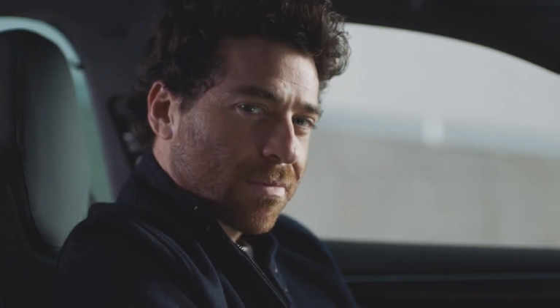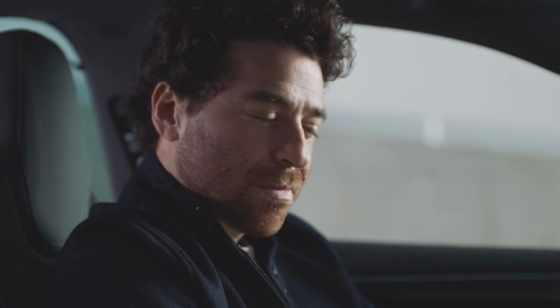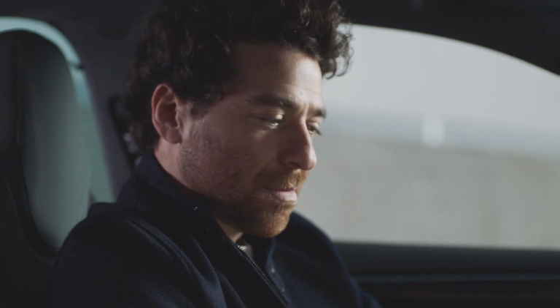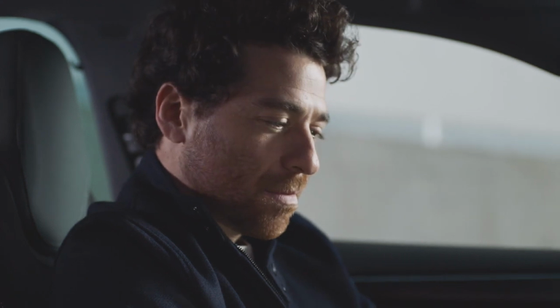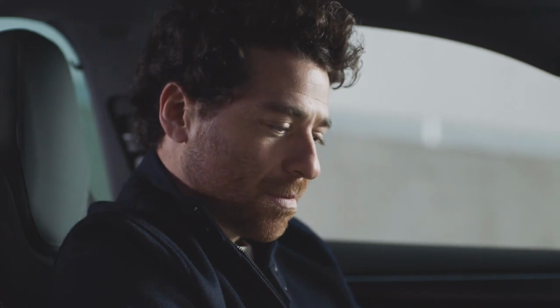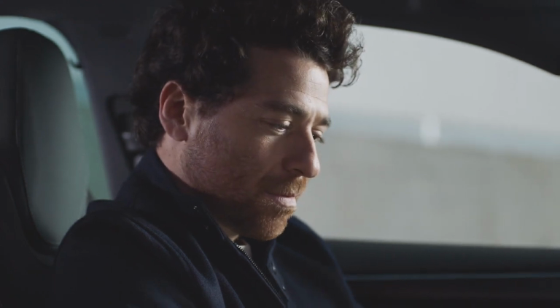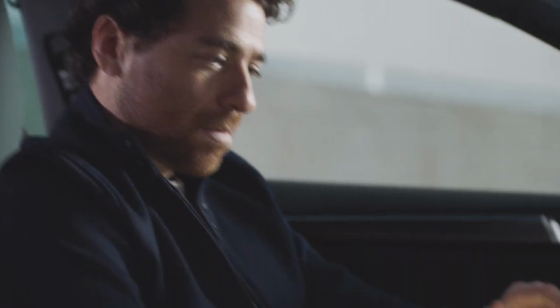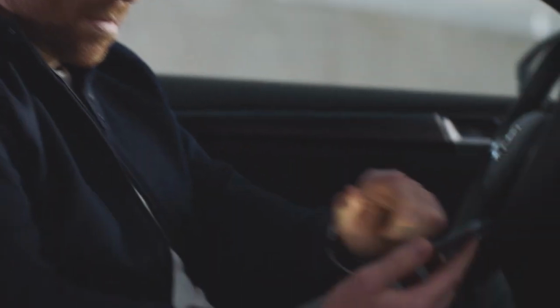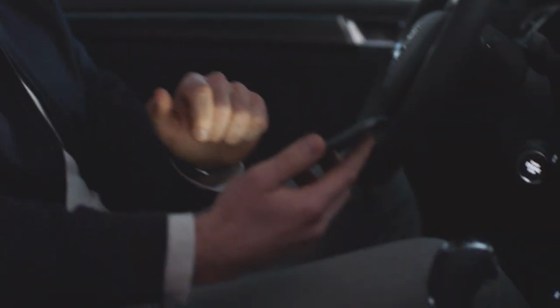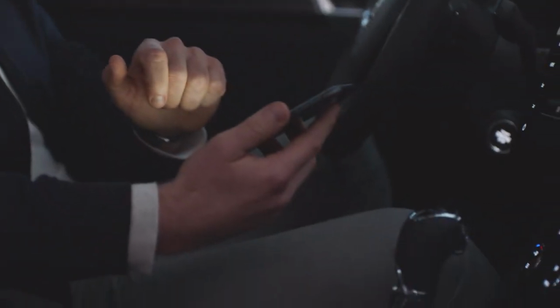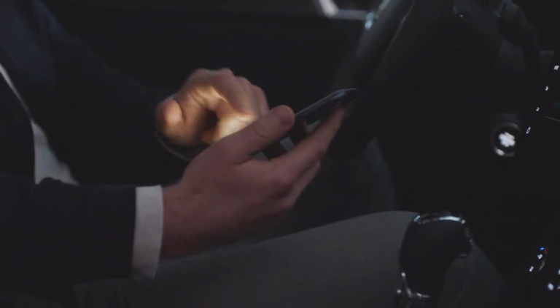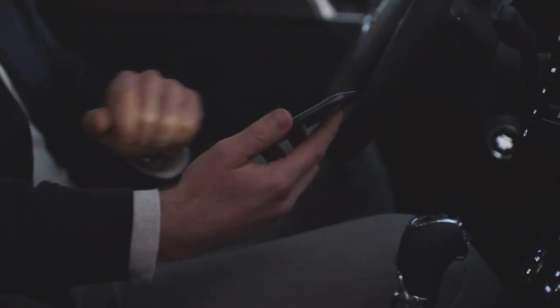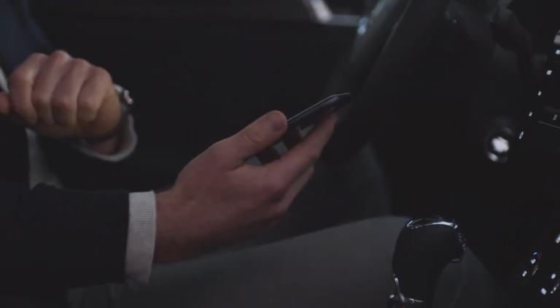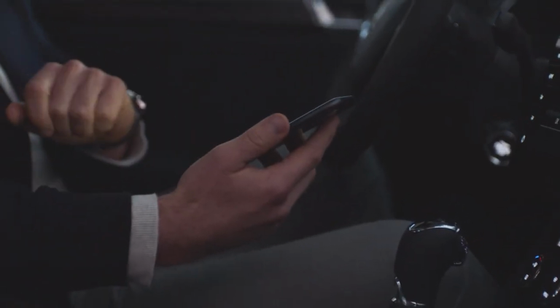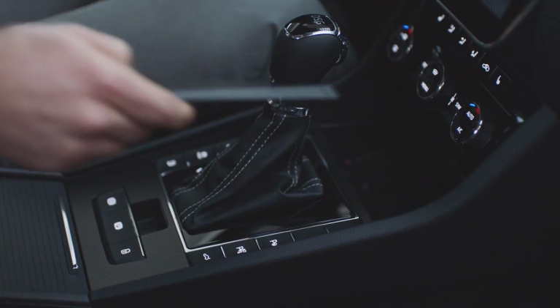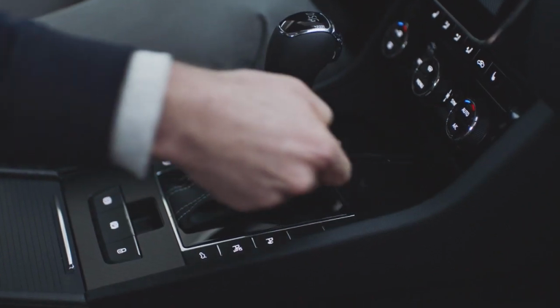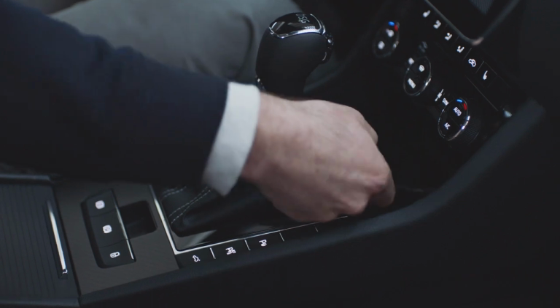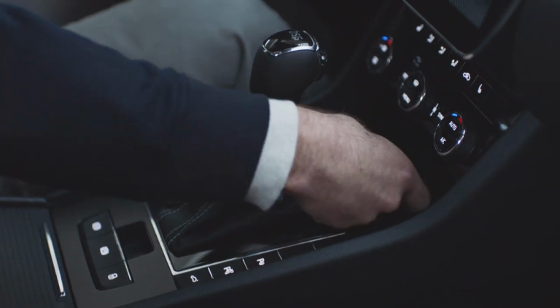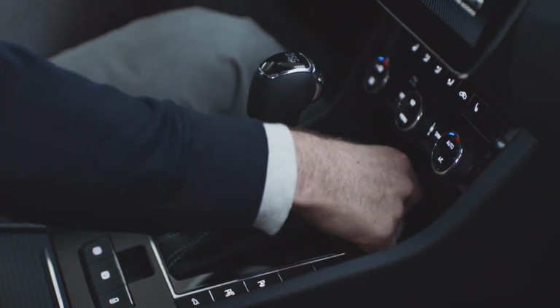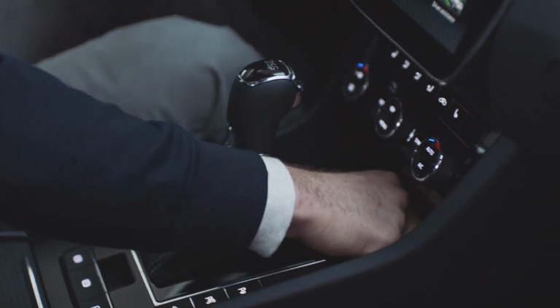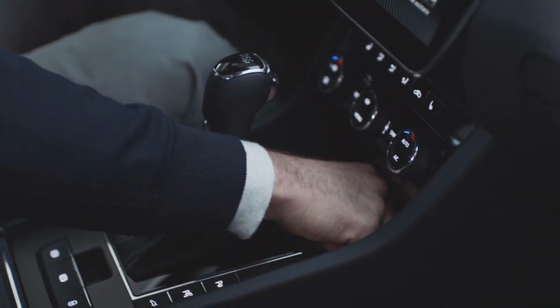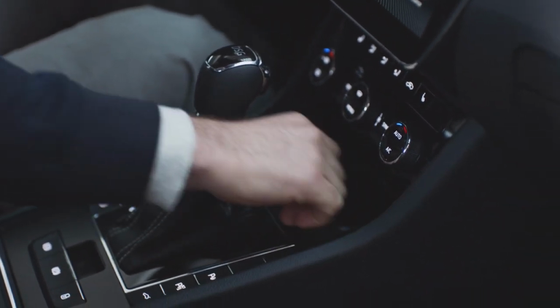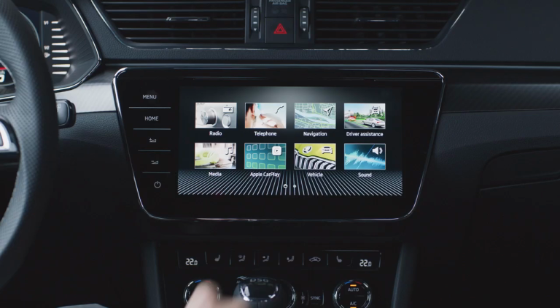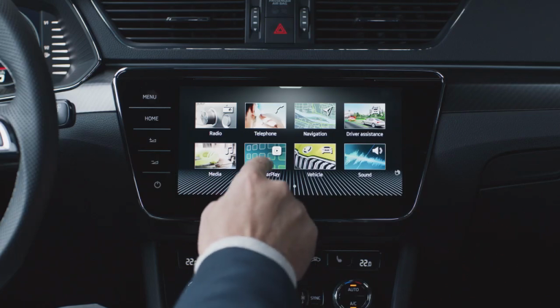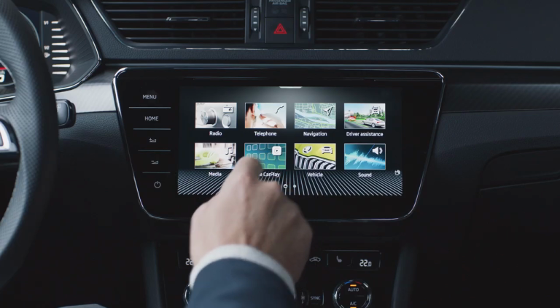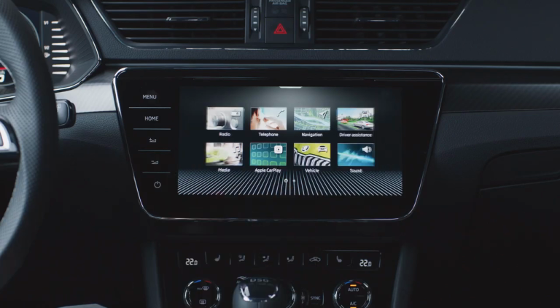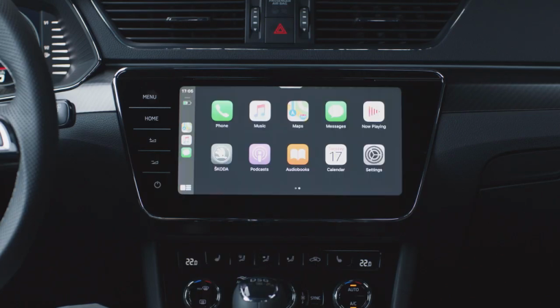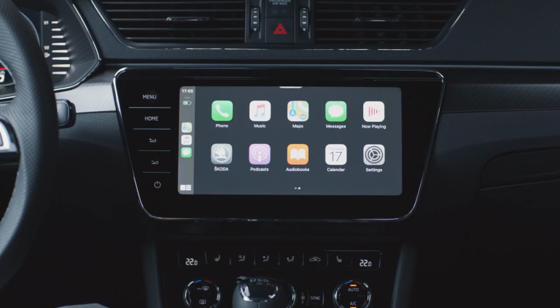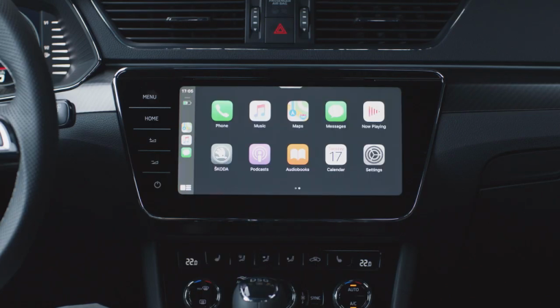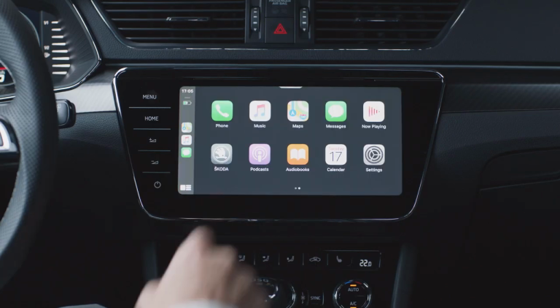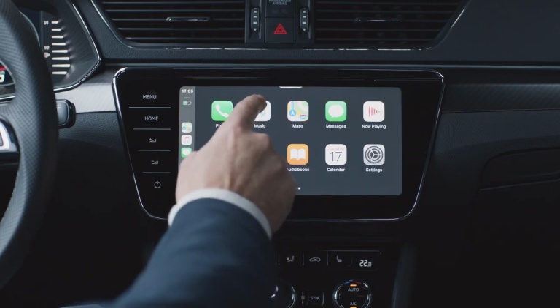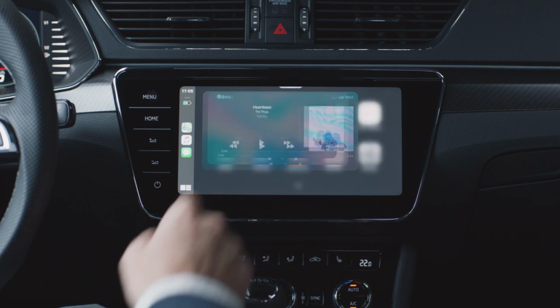Time for a good after-work song. Just connect your phone wirelessly to the new infotainment system and control many apps comfortably and safely via Apple CarPlay, for example.